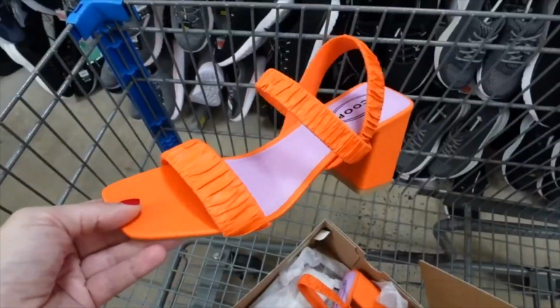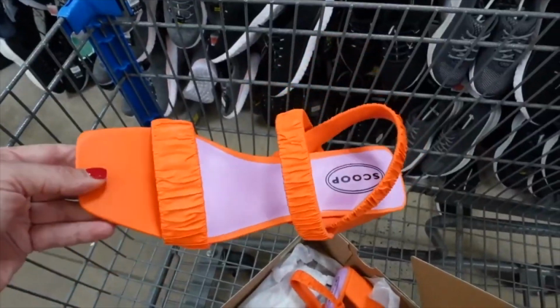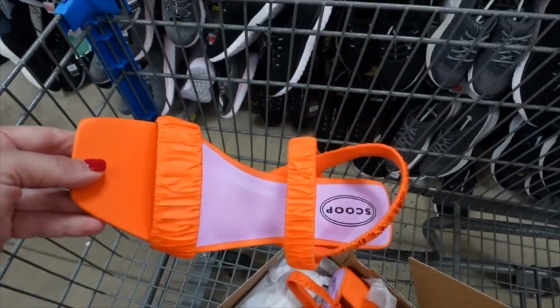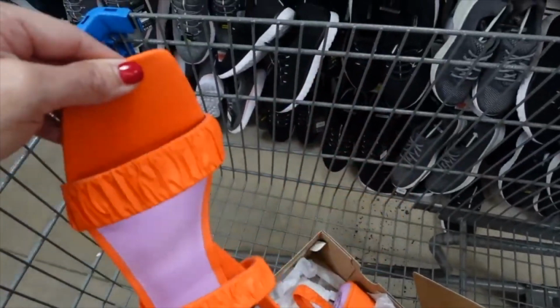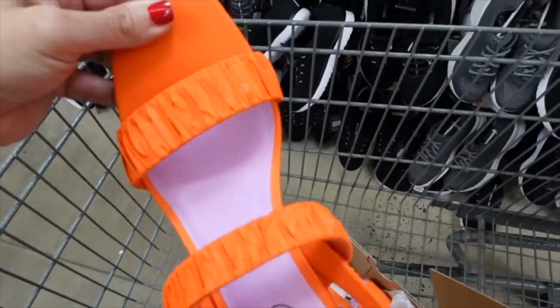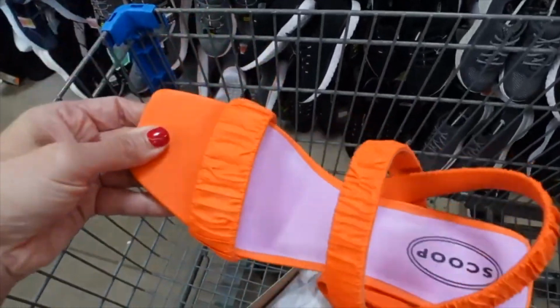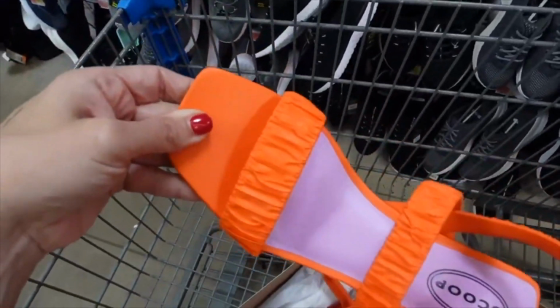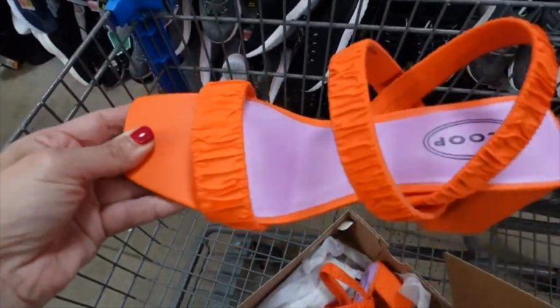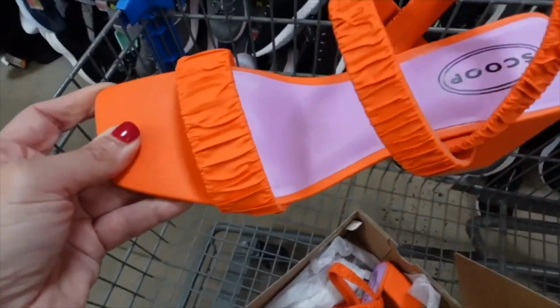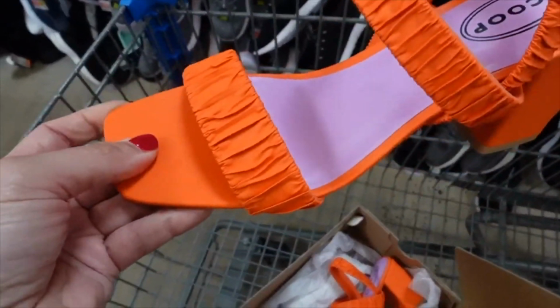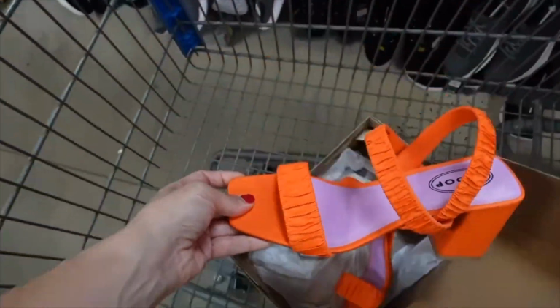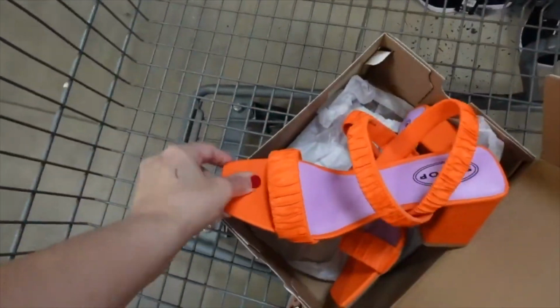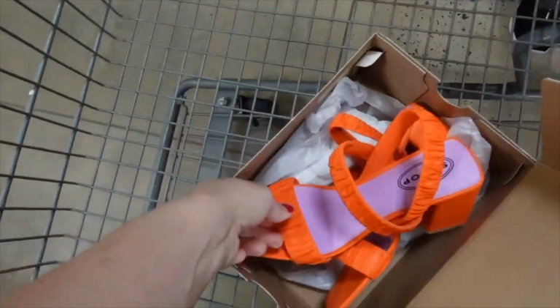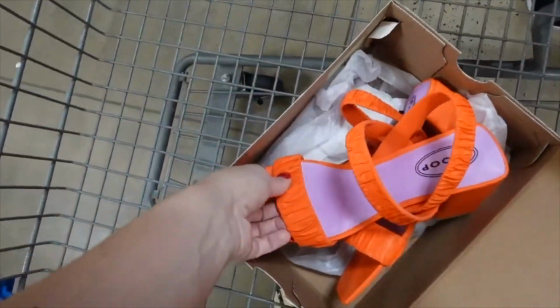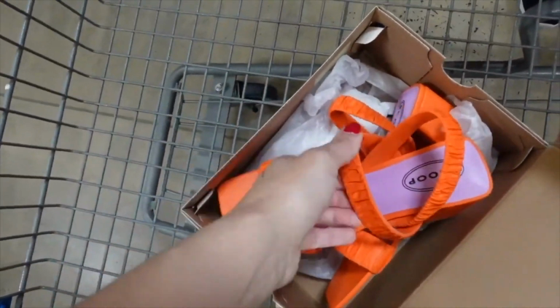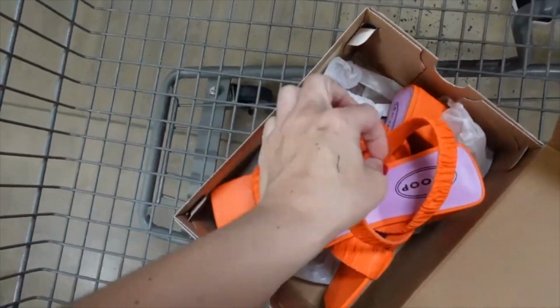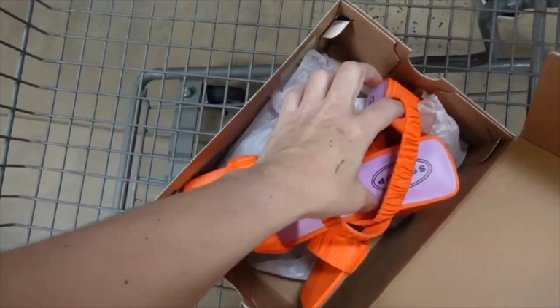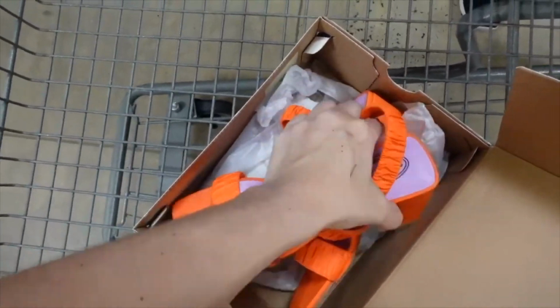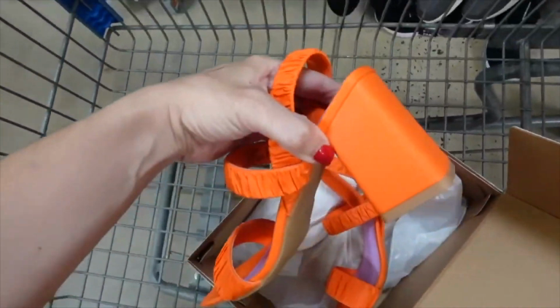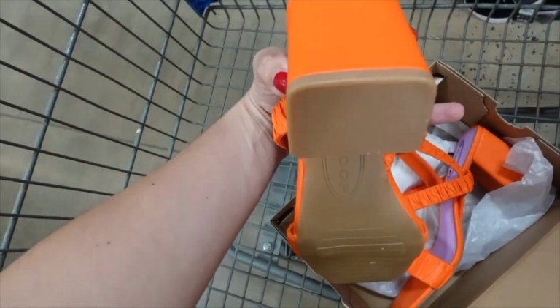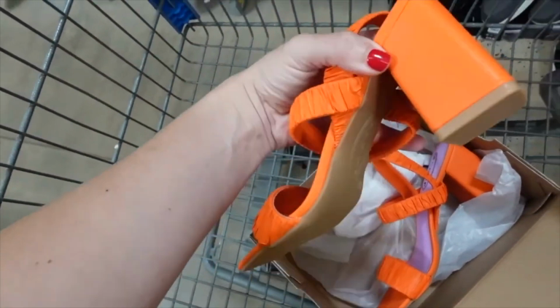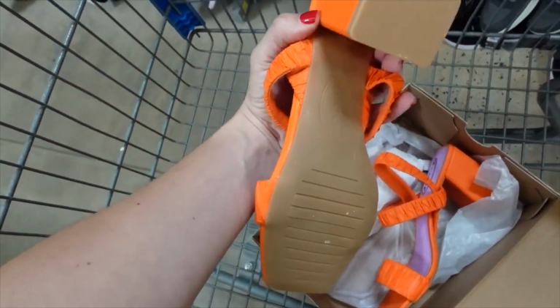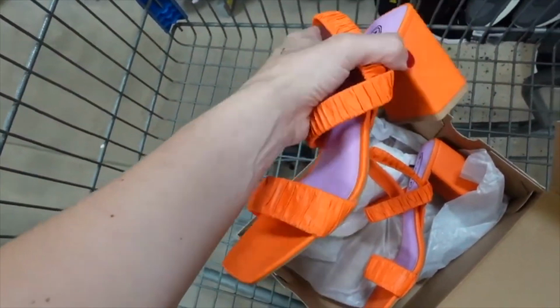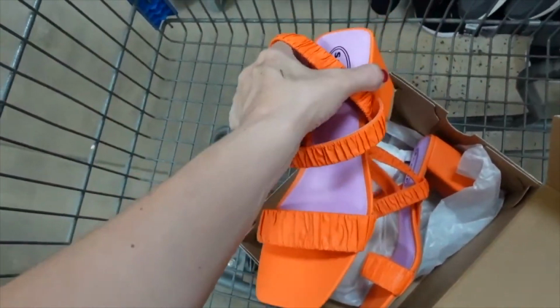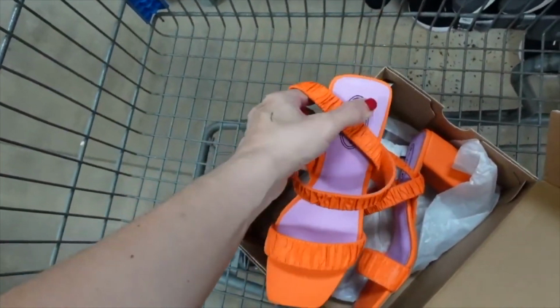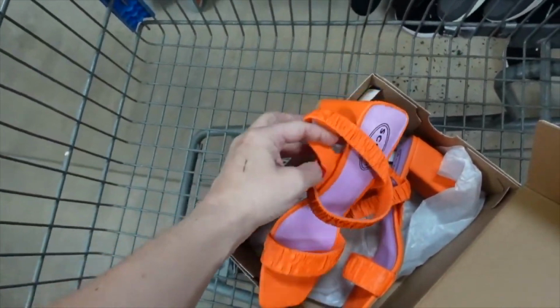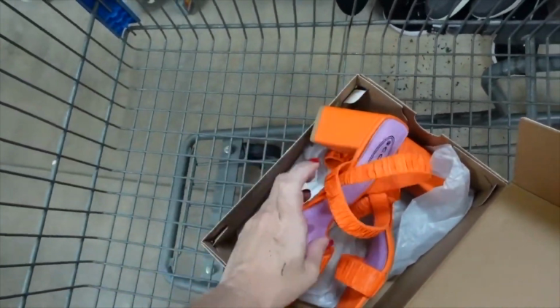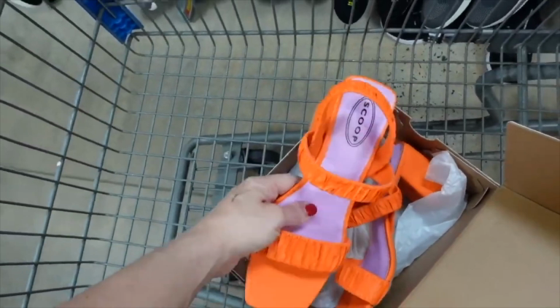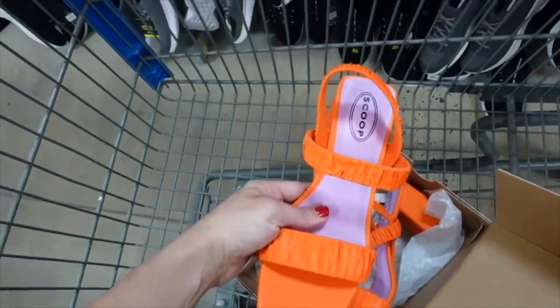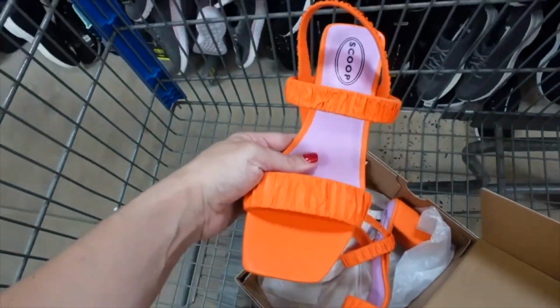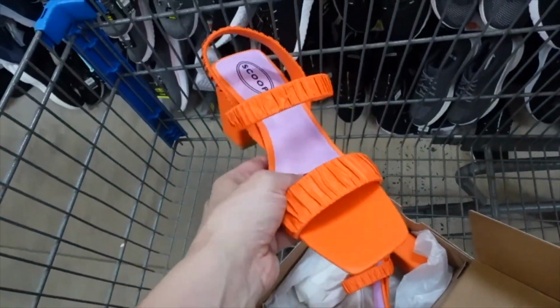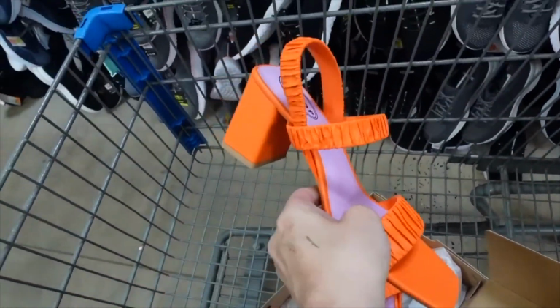These roost heels from Scoop are also marked down. They have a square toe, strap detailing, elastic through the back with a chunky heel. They come in black too, and are on sale for $25, regularly $30.